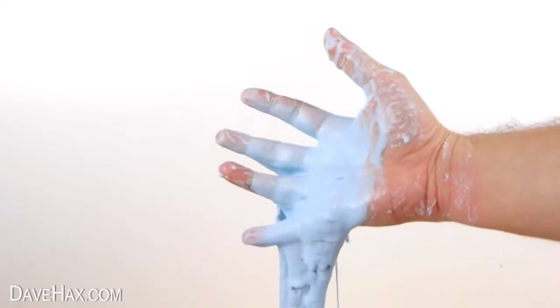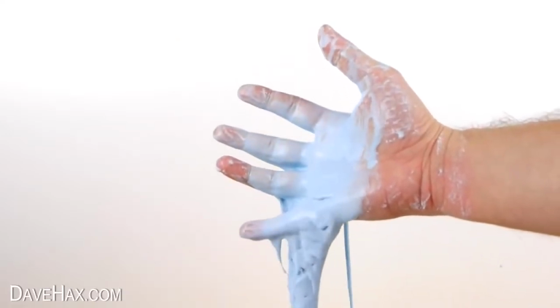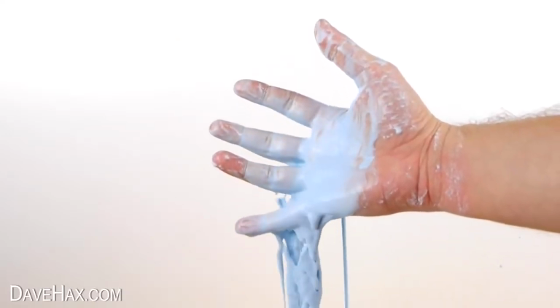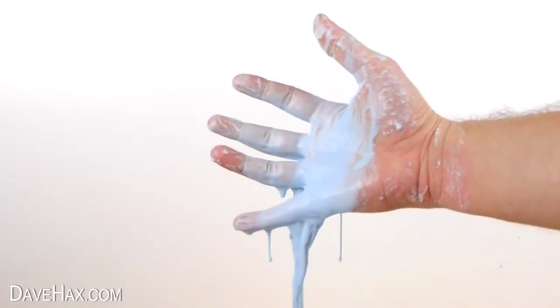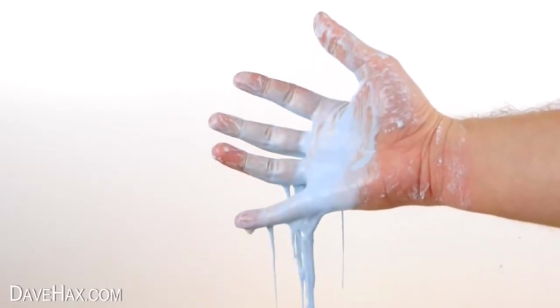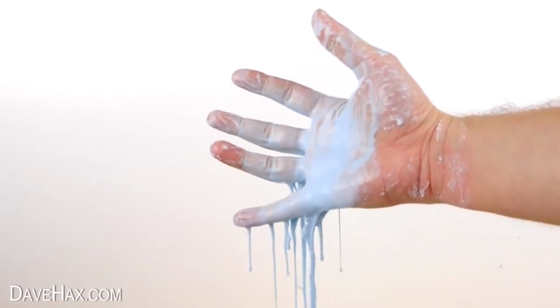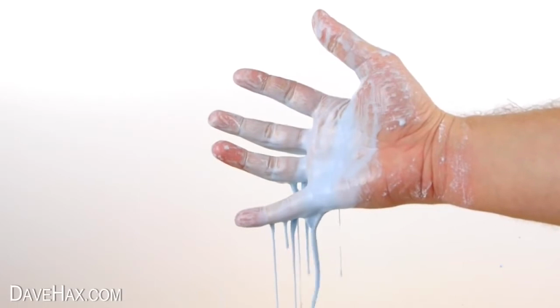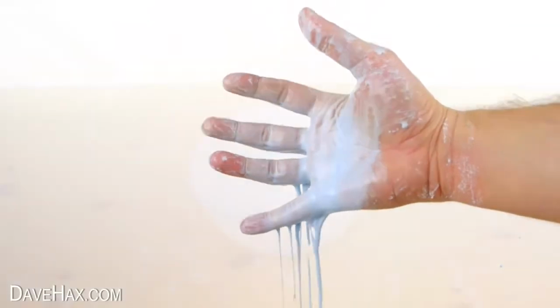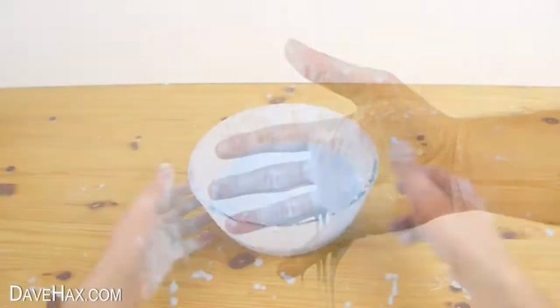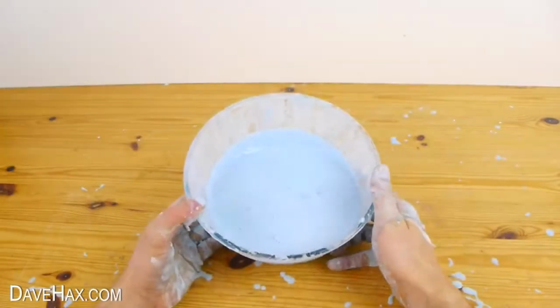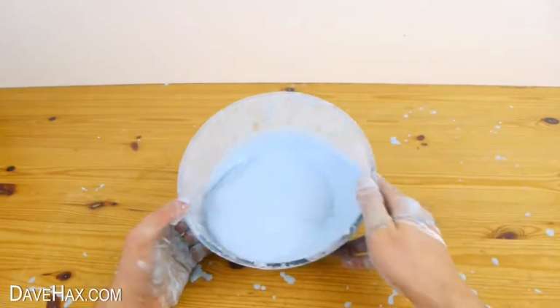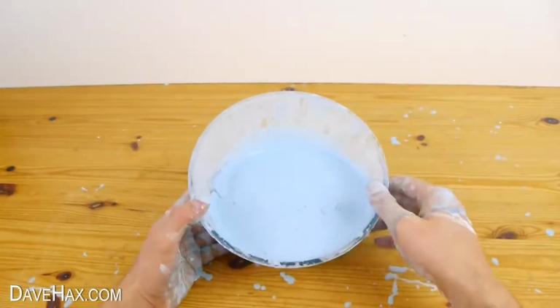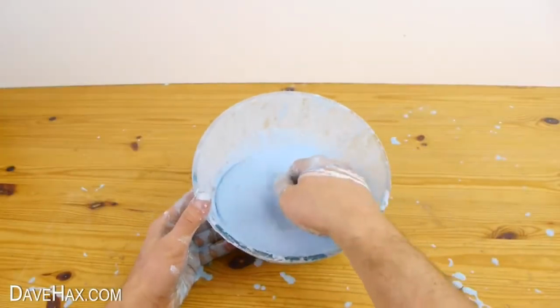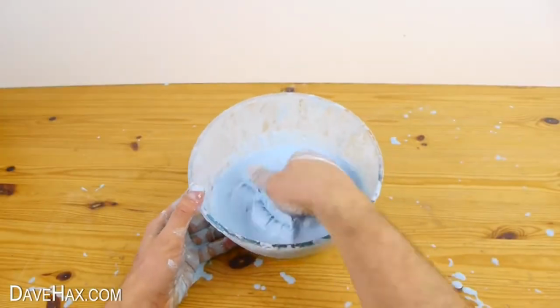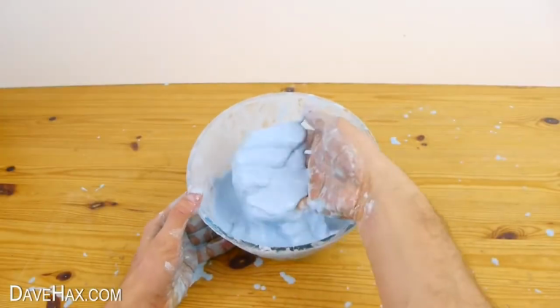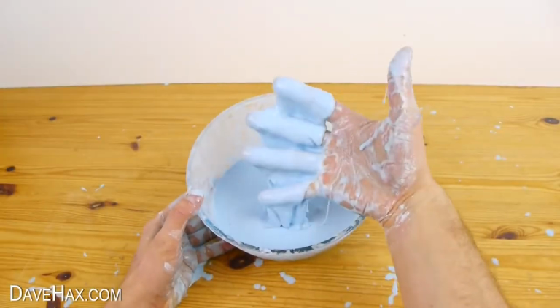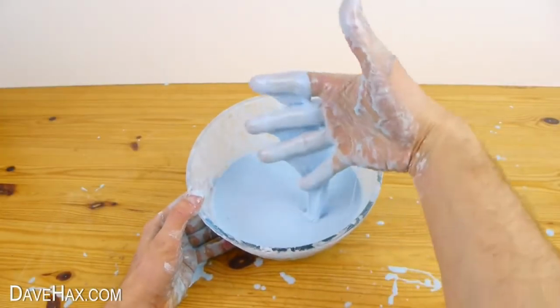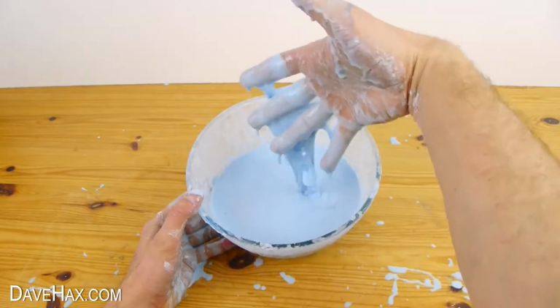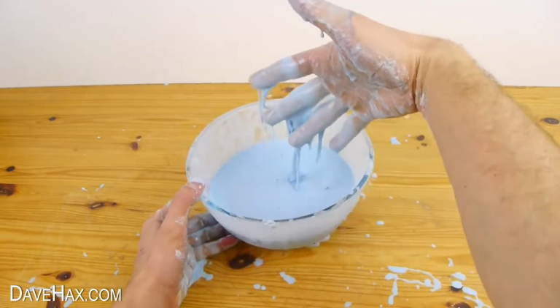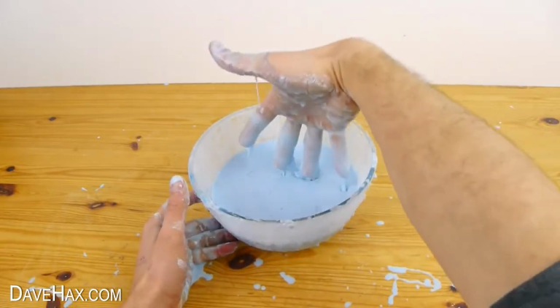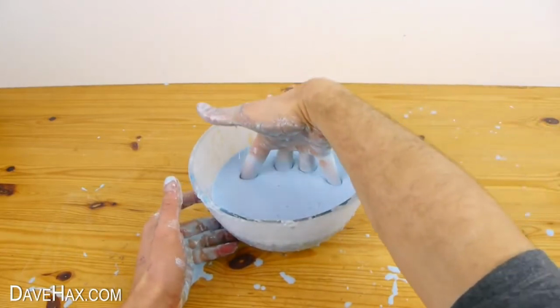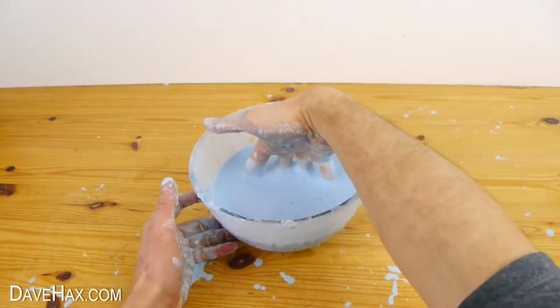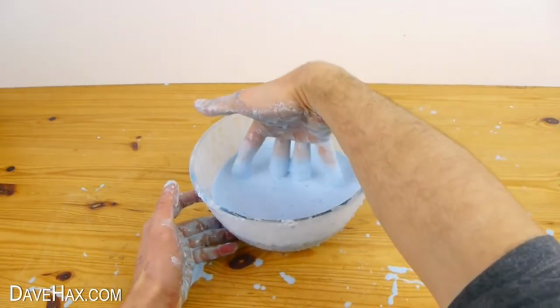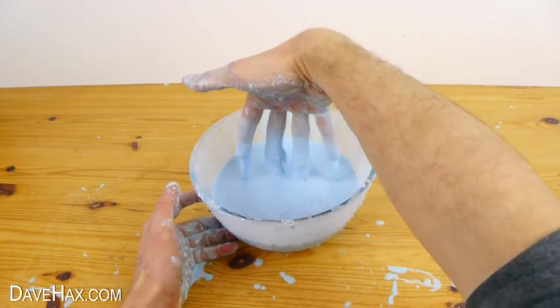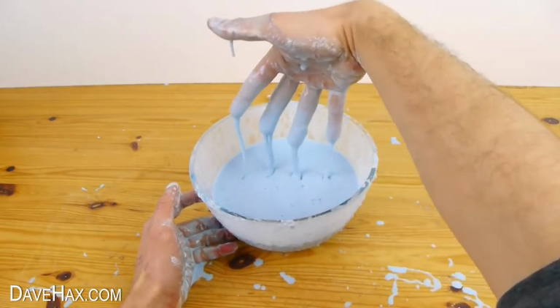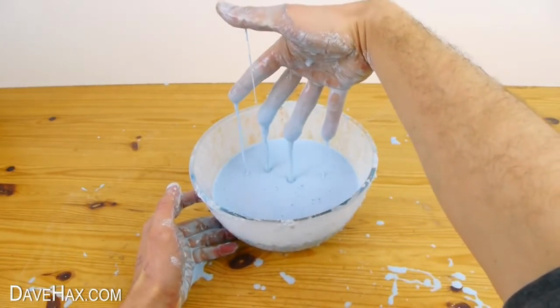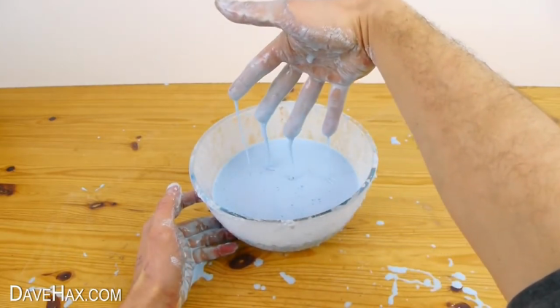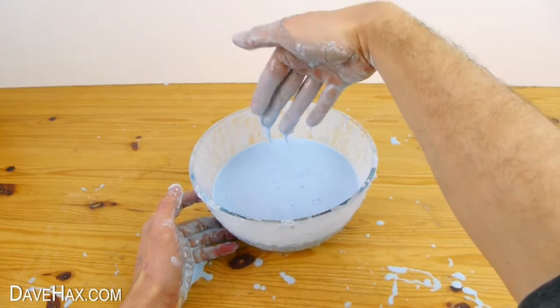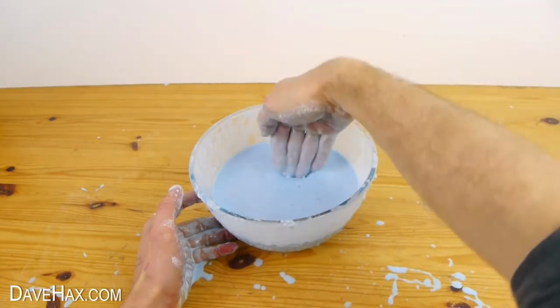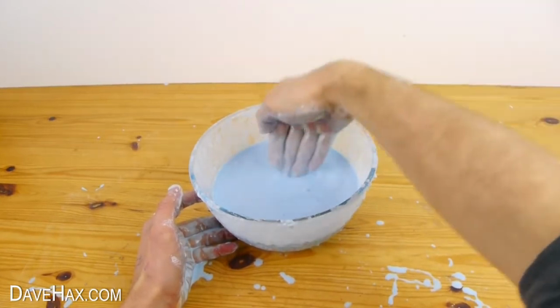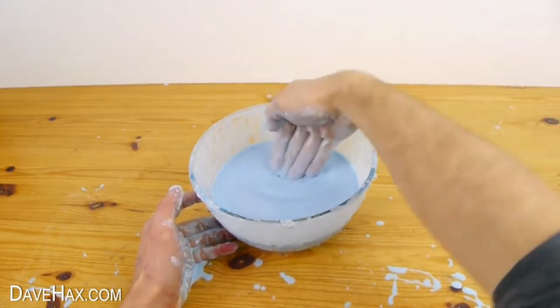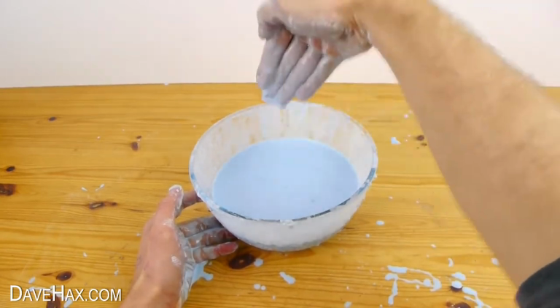Today I'm going to show you how to make this really cool goo. It's a liquid and runs through your fingers like slime. You can dip your hand into it but if you hit it hard it'll just bounce and make ripples.